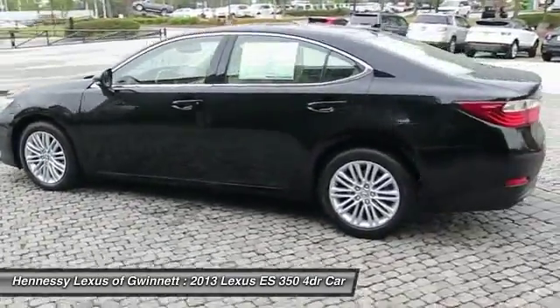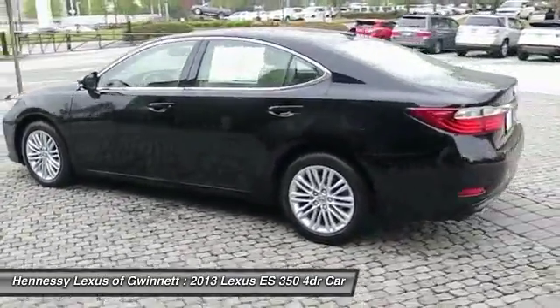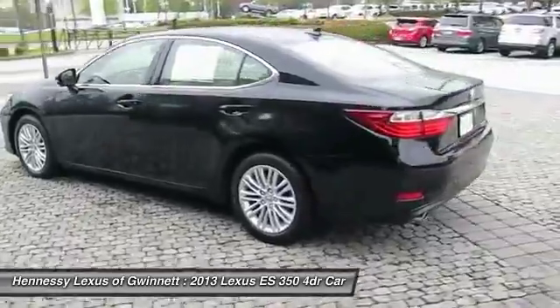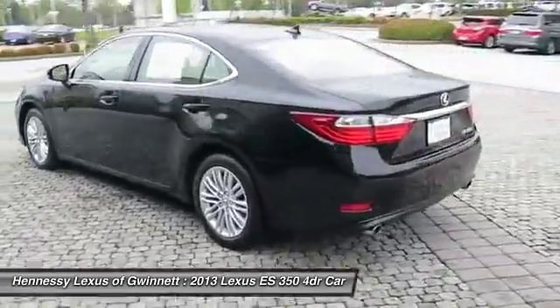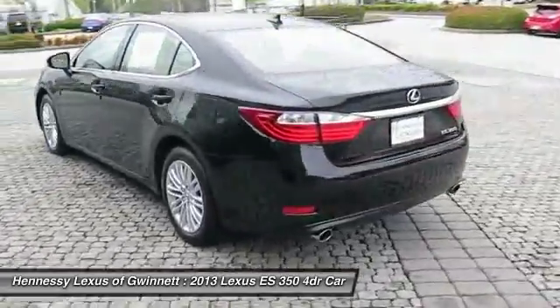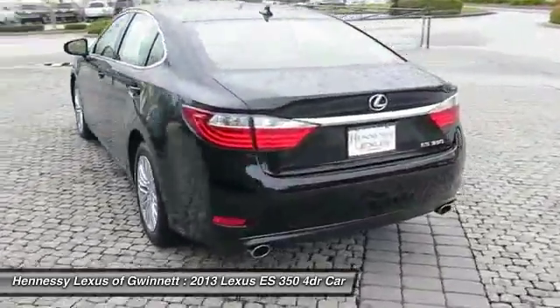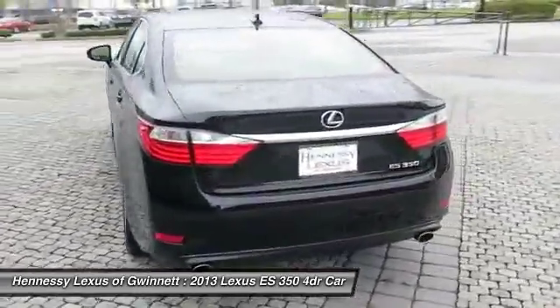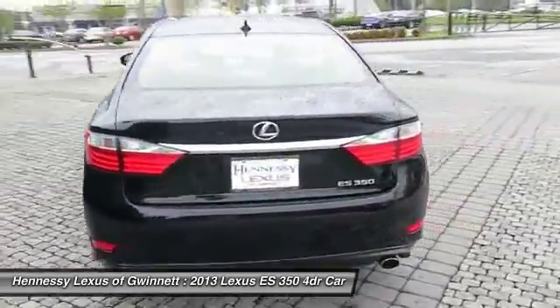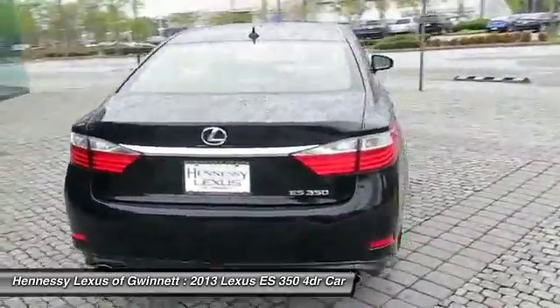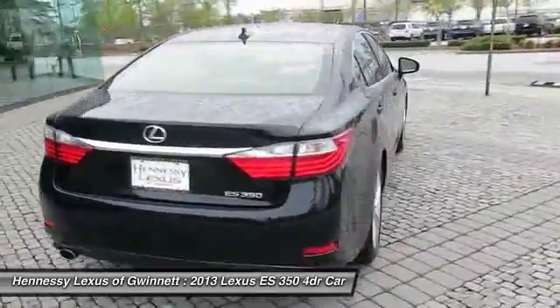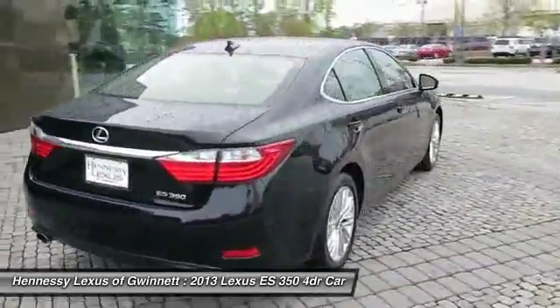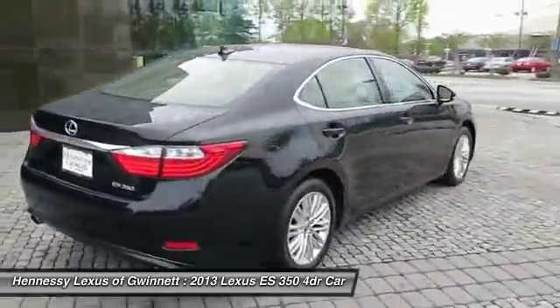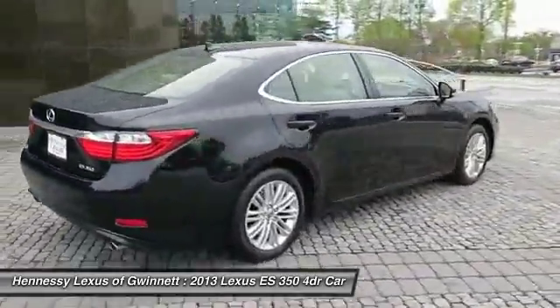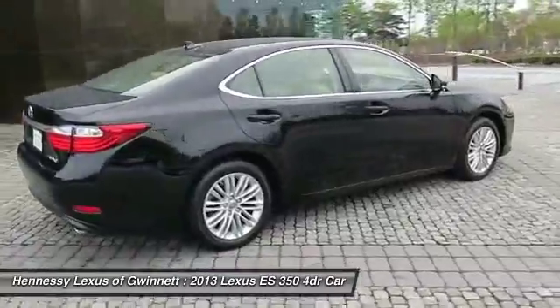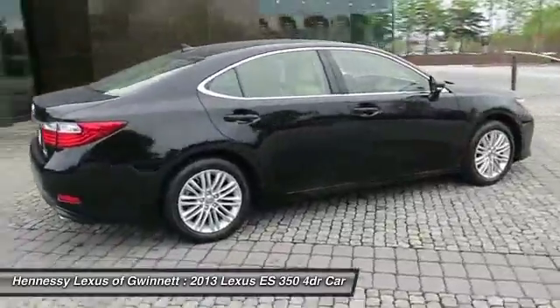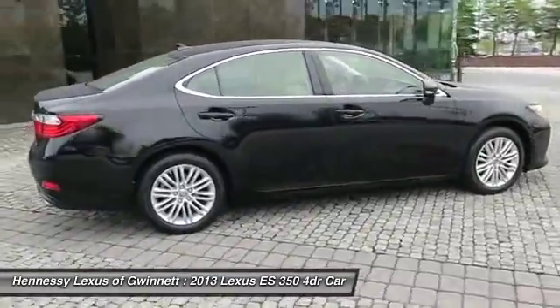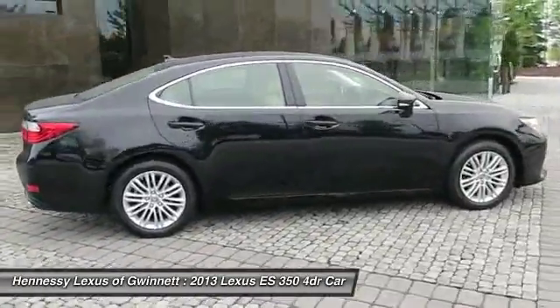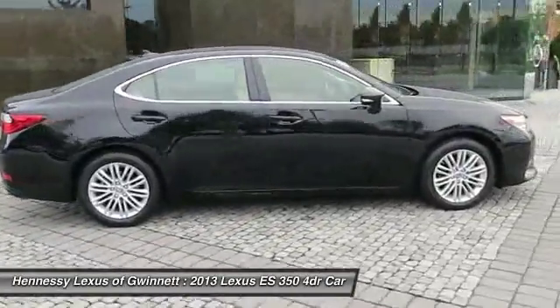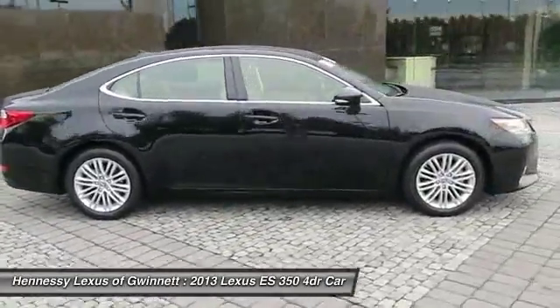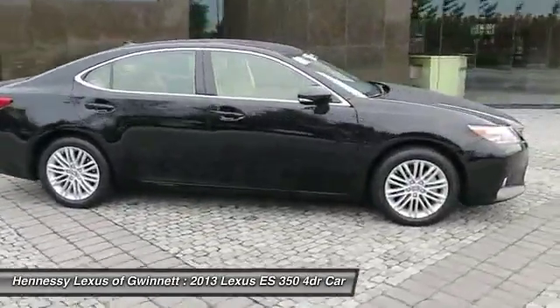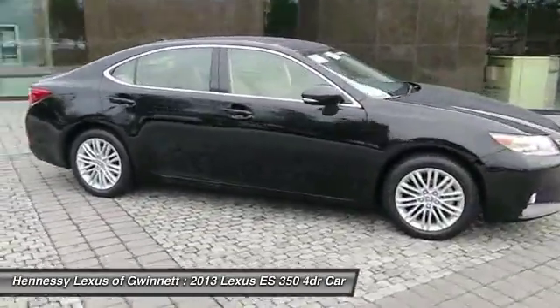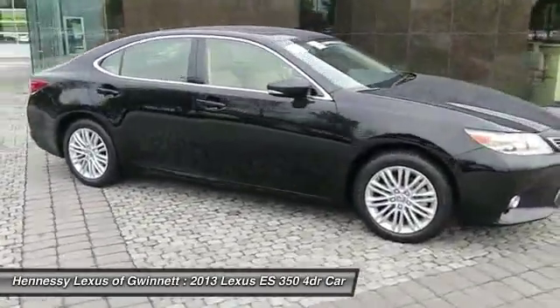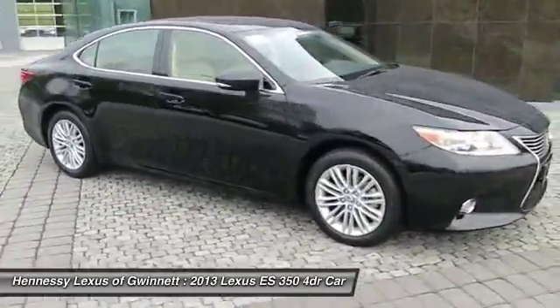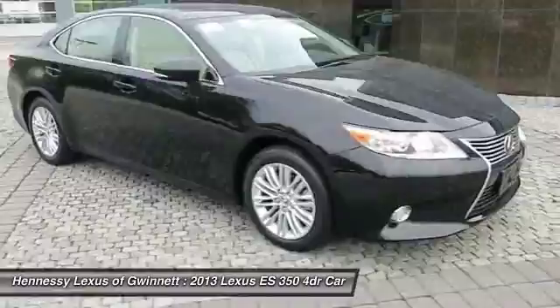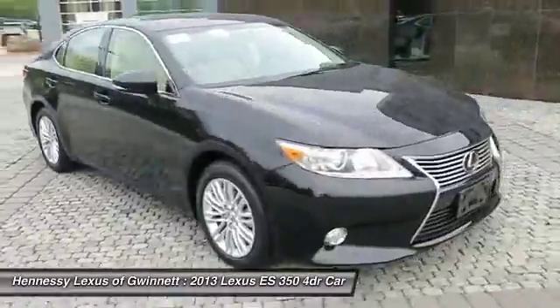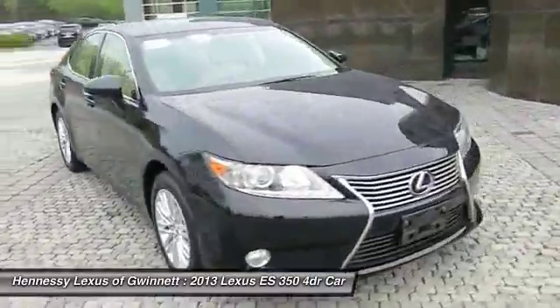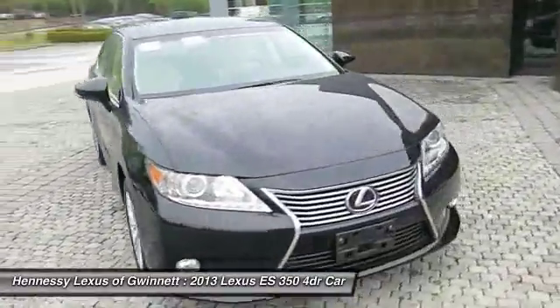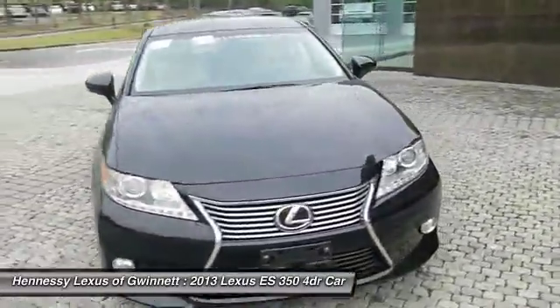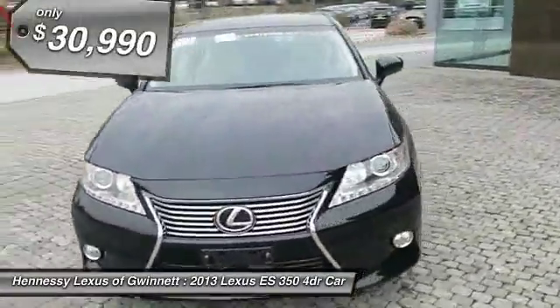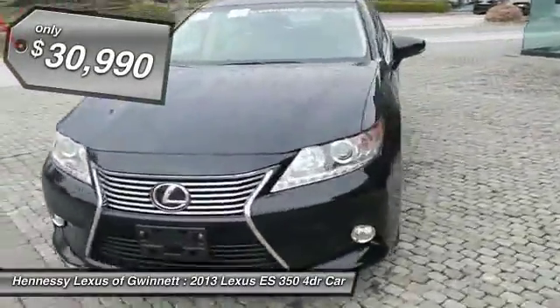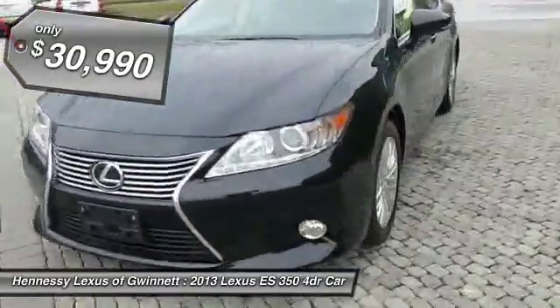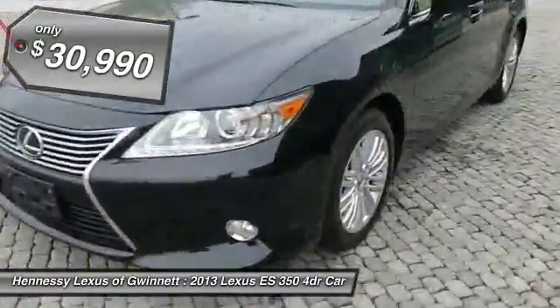A 3.5 liter V6 engine propels the ES from 0 to 60 miles per hour in 6.8 seconds. And the countless standard interior features transport you to a new level of luxury and convenience, and is priced below $35,000.